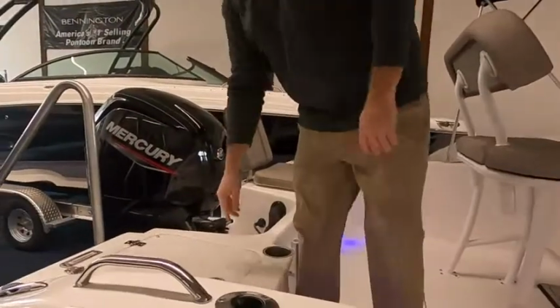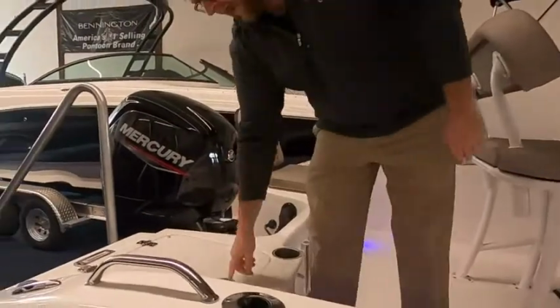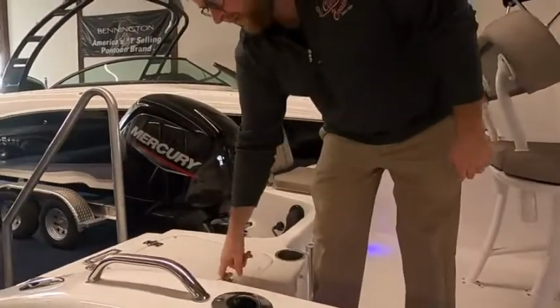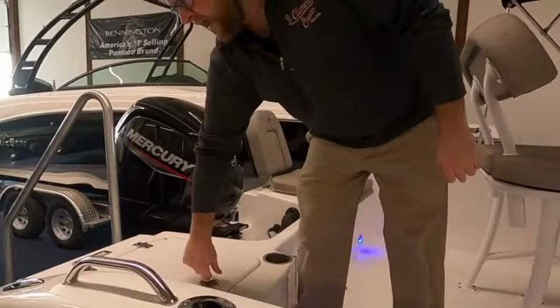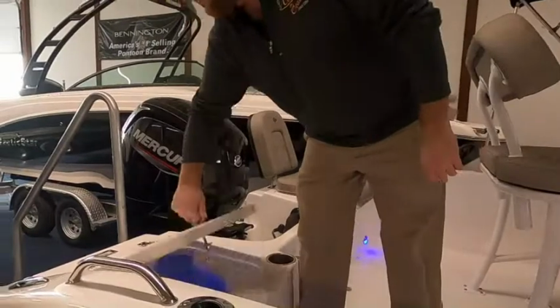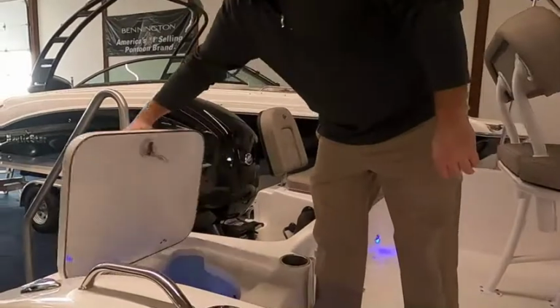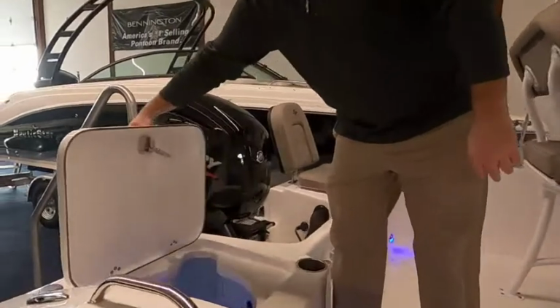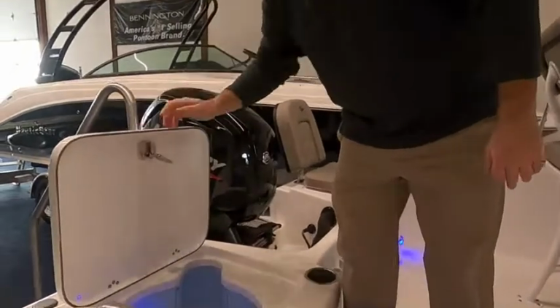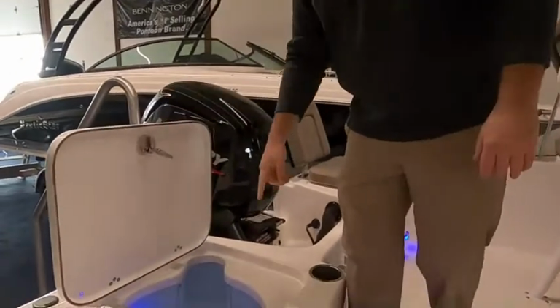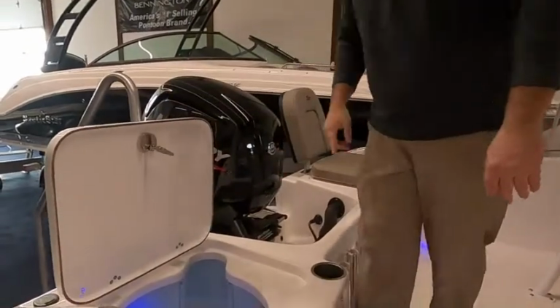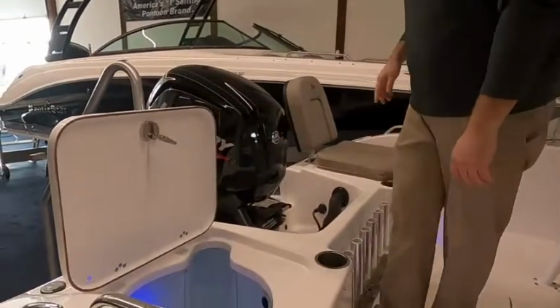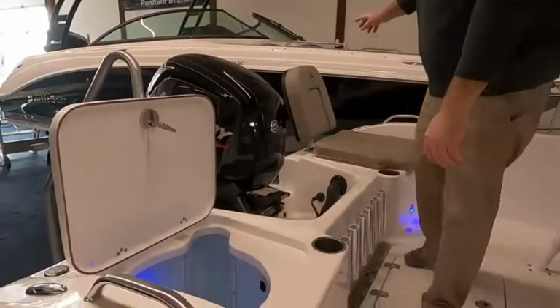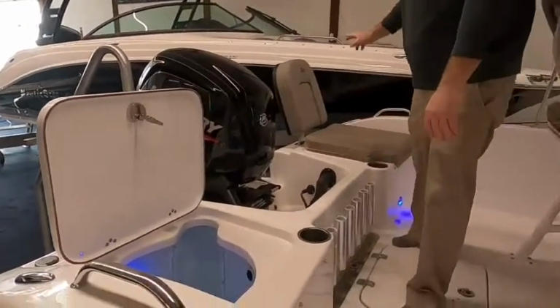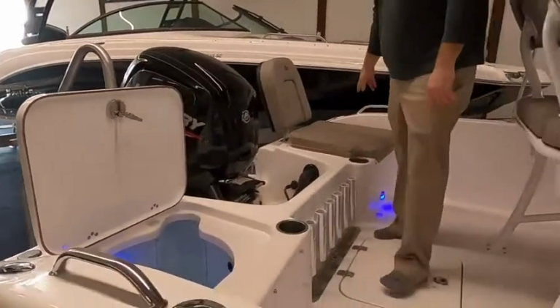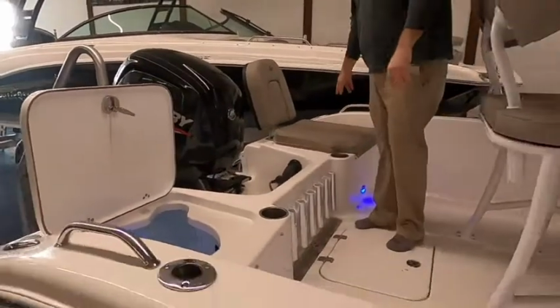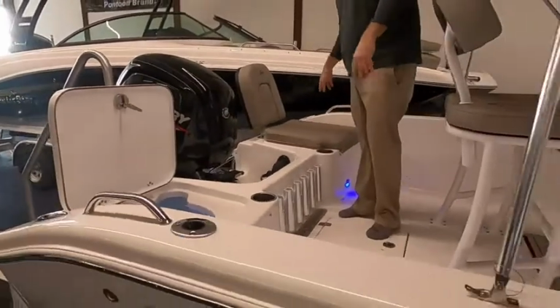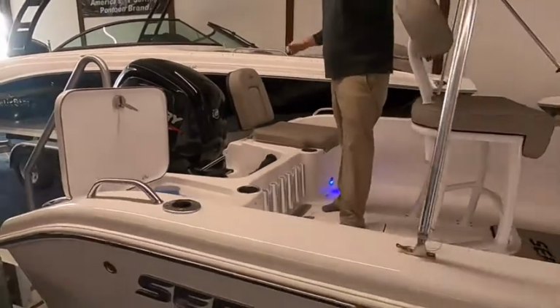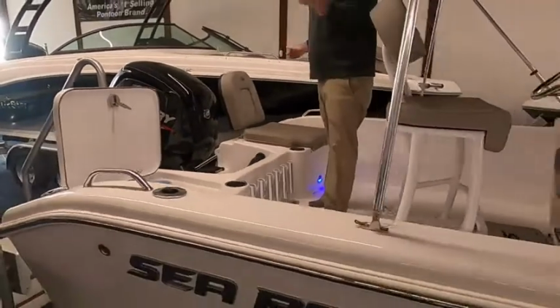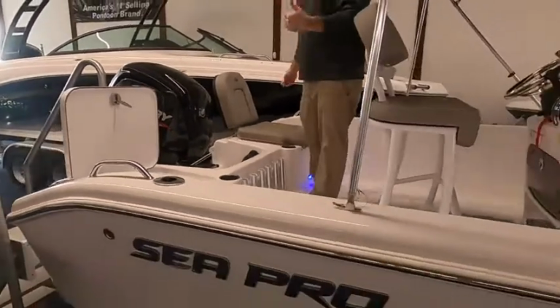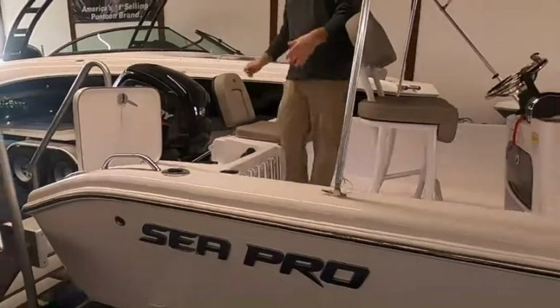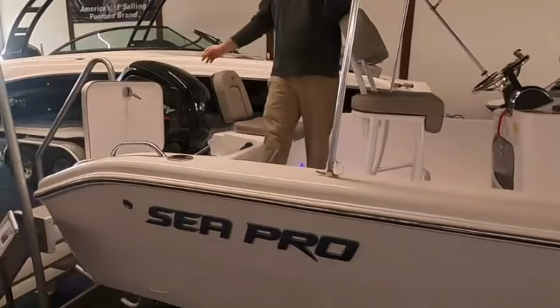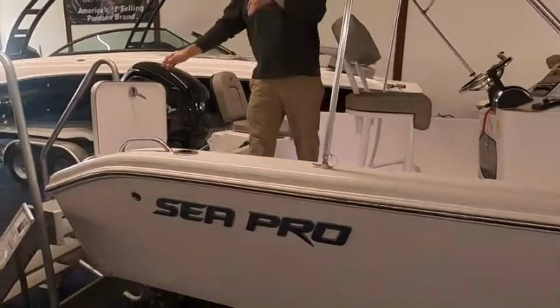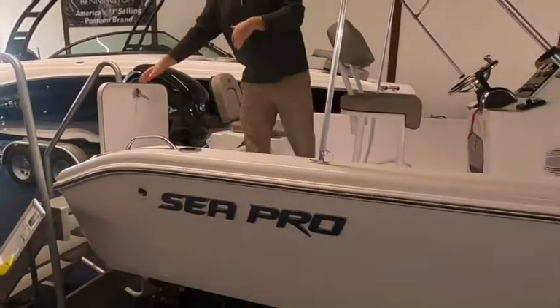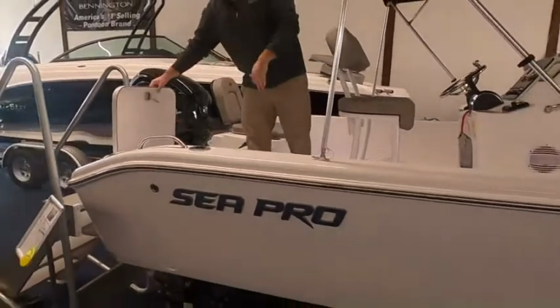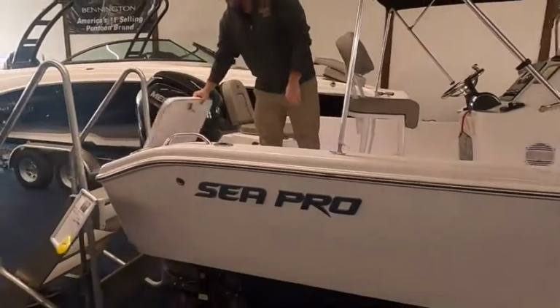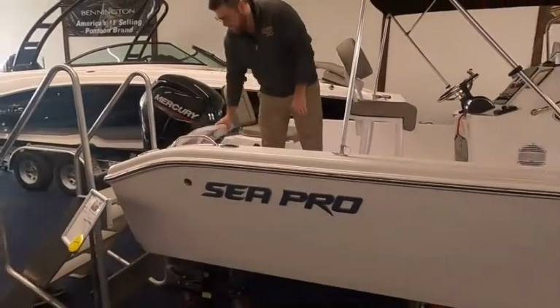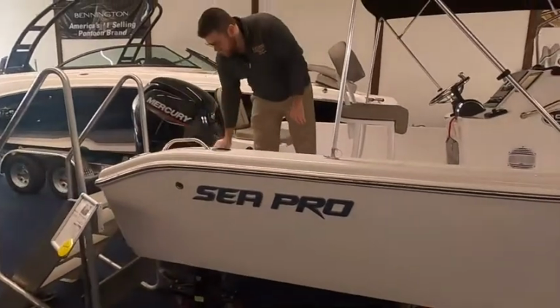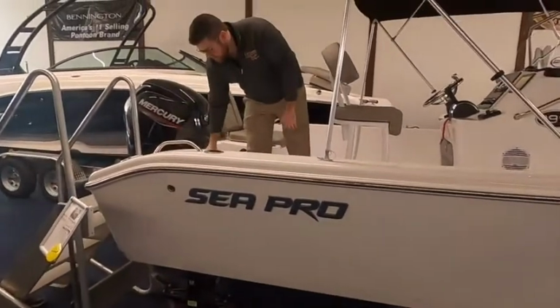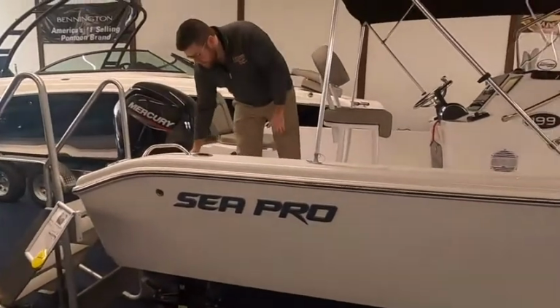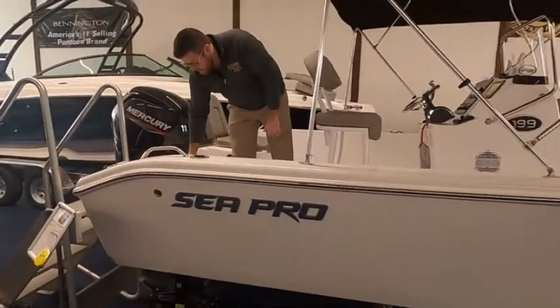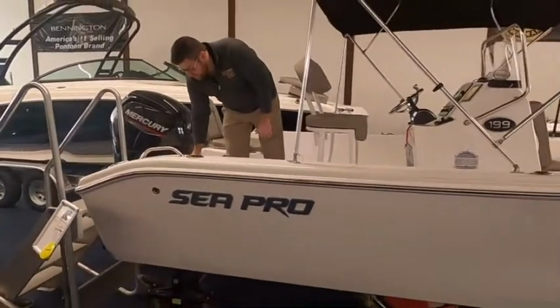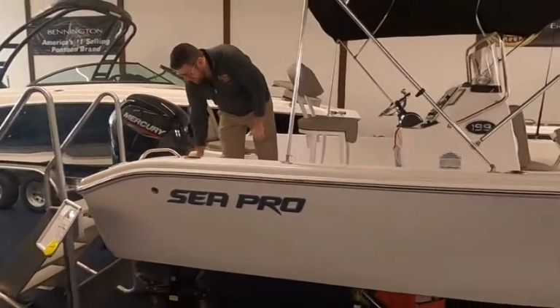You also have a very large live well here, and there's also a live well on this side. Those are also insulated, so if you wanted to pack those full of ice you could certainly do that and use them as a cooler.